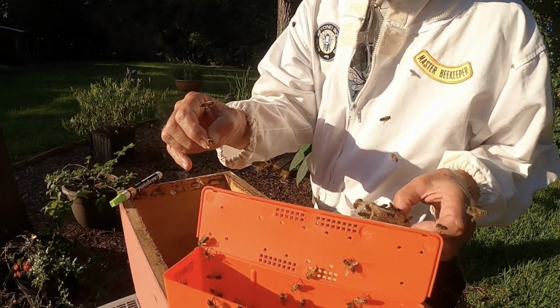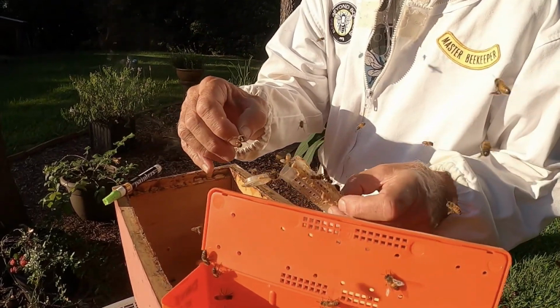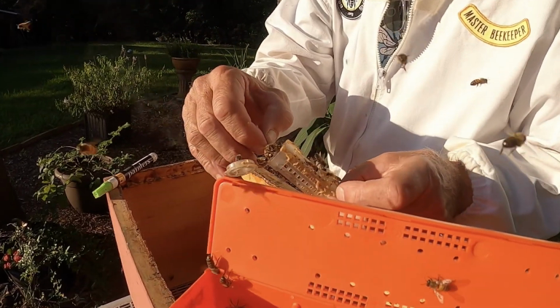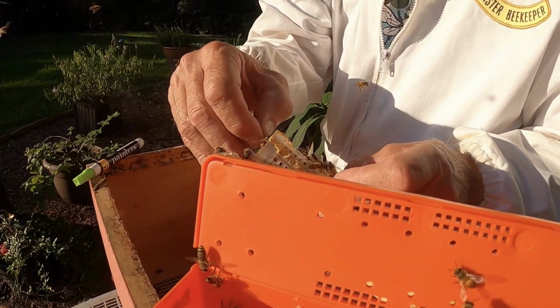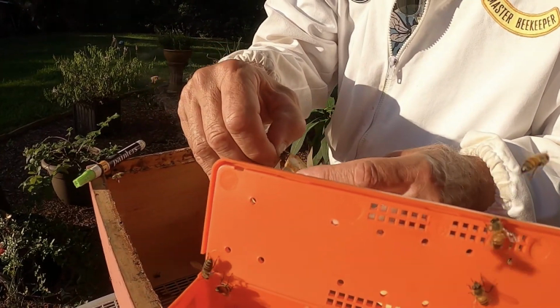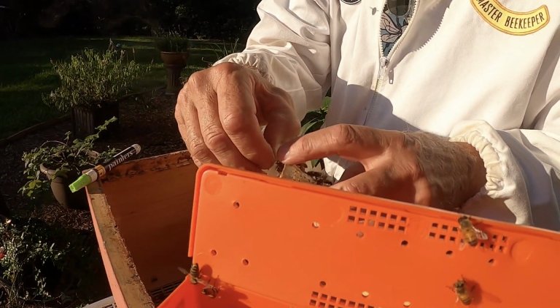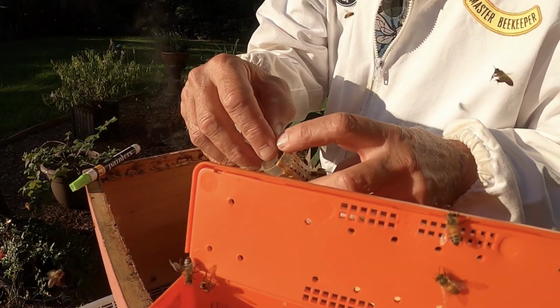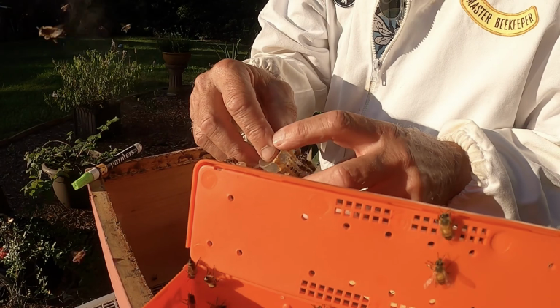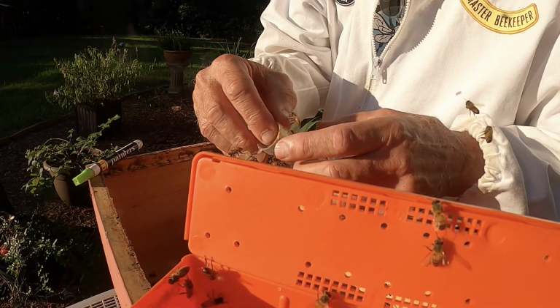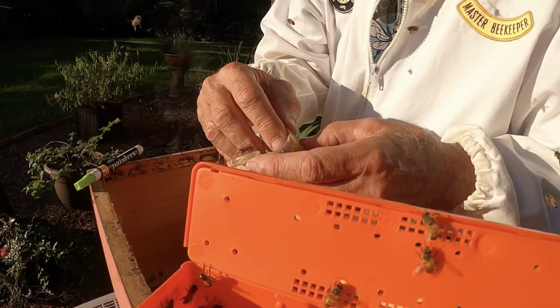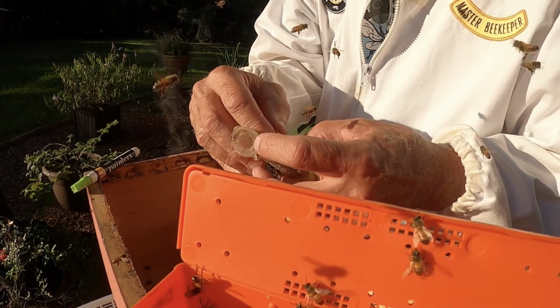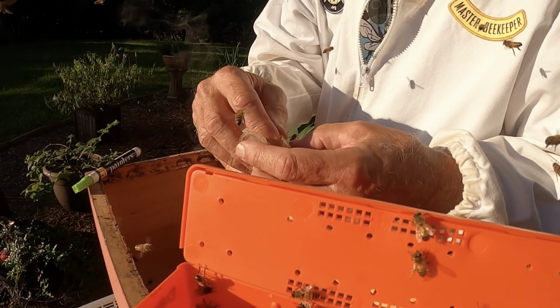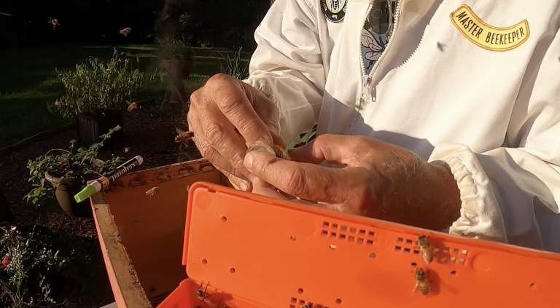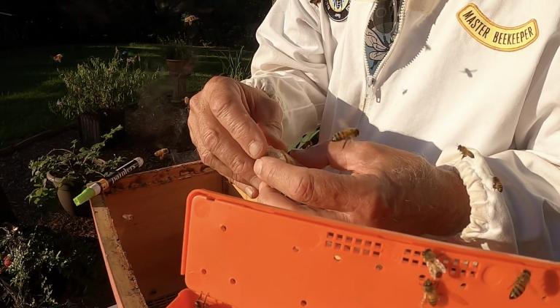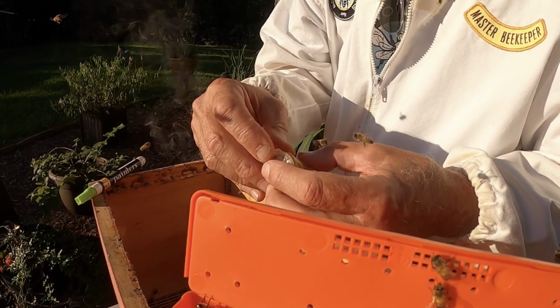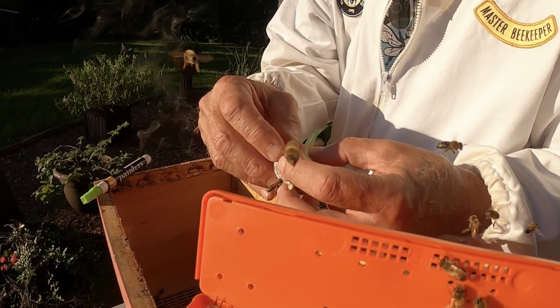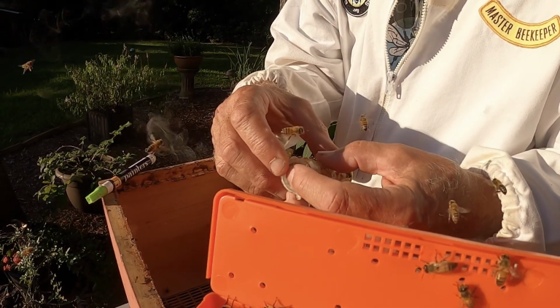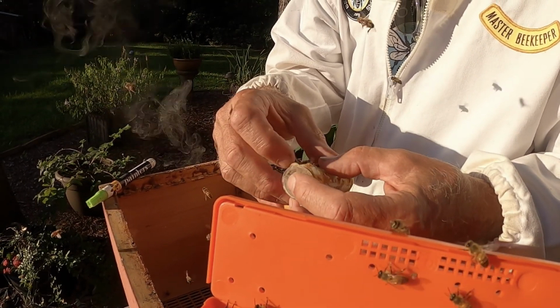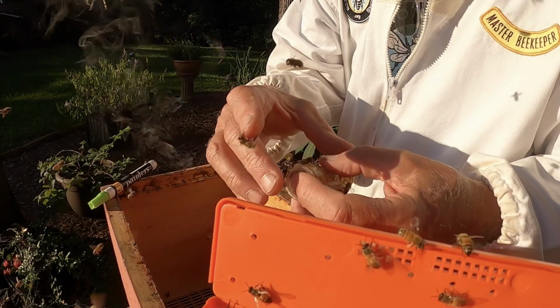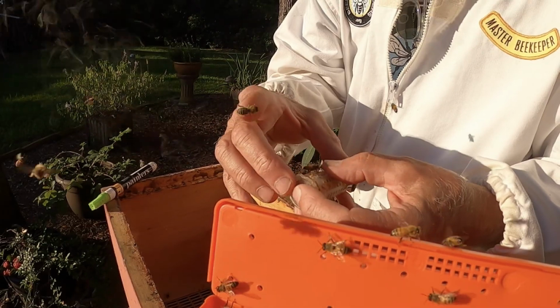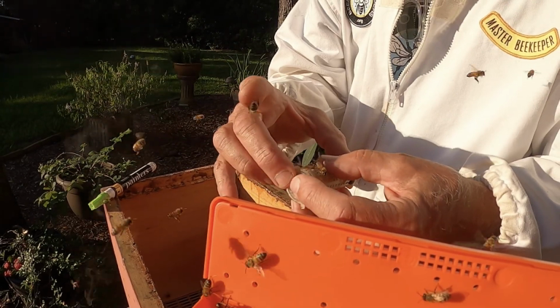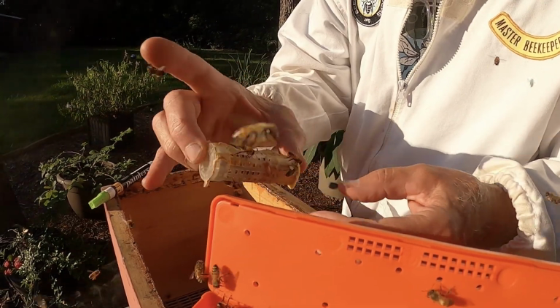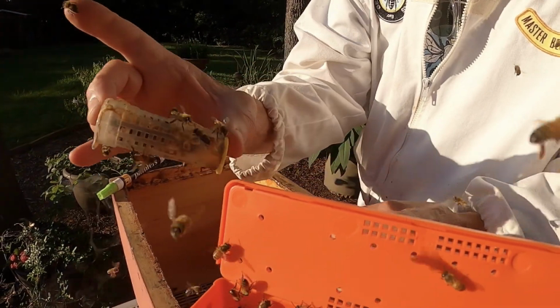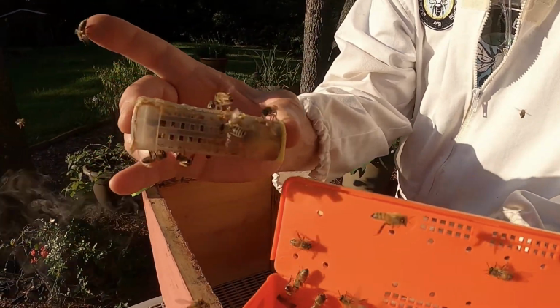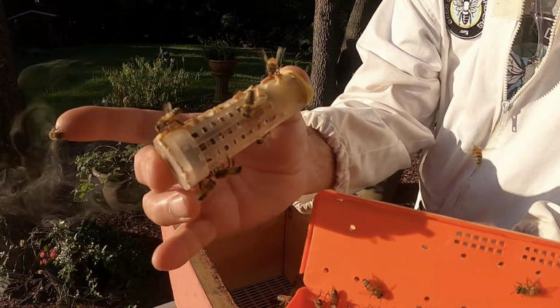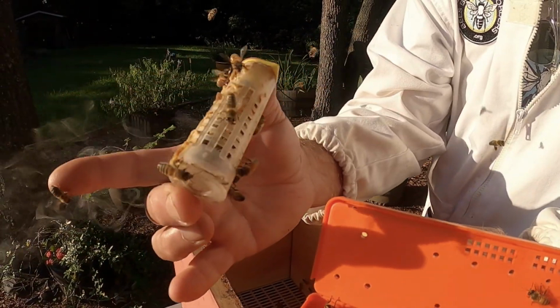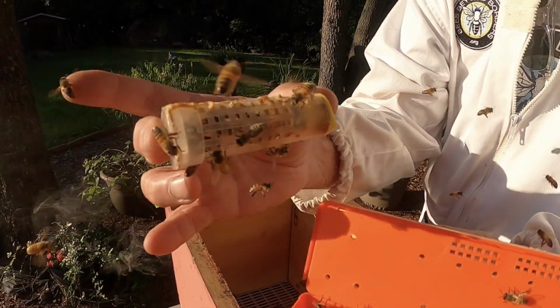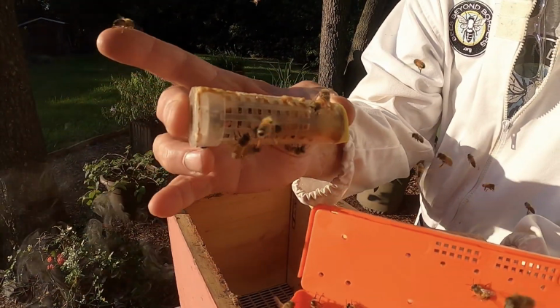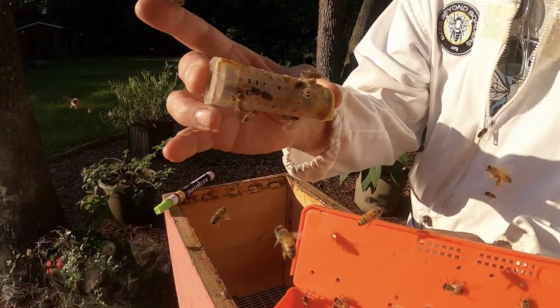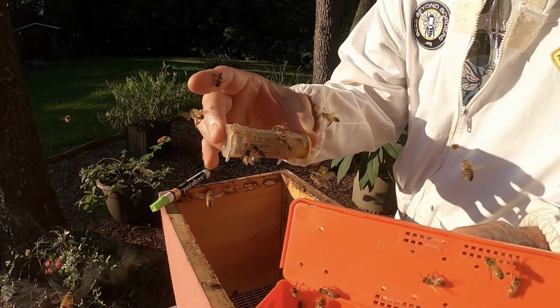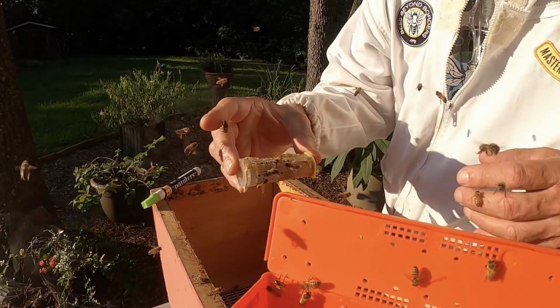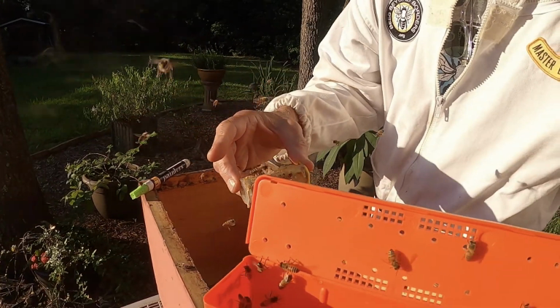Just grab her, and now I'm going to put her back in the cage. She's got a bunch of attendants in here with her that'll take care of her — feed and groom her — and pass her pheromones around, so she'll stay active right there.